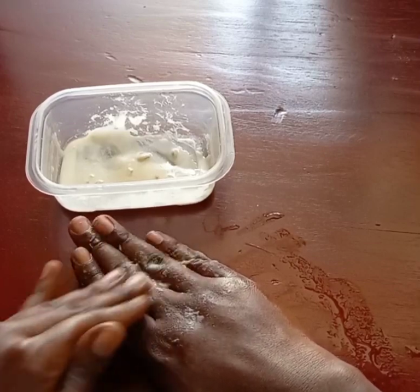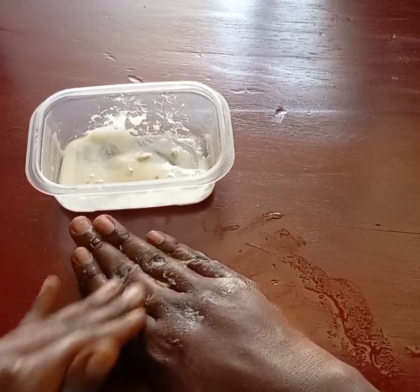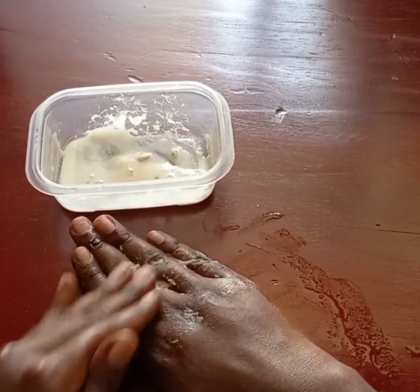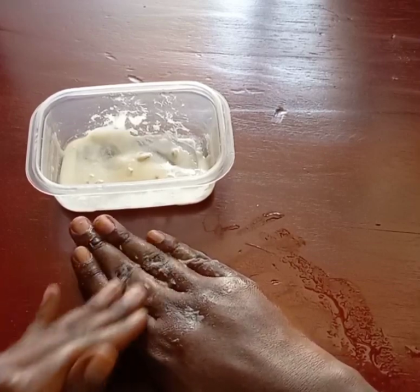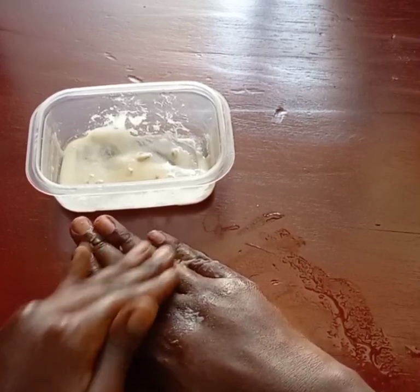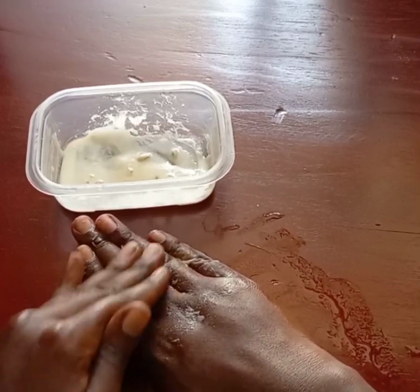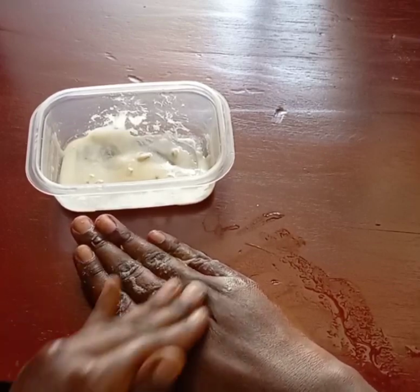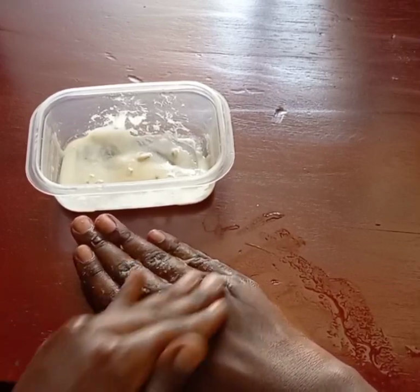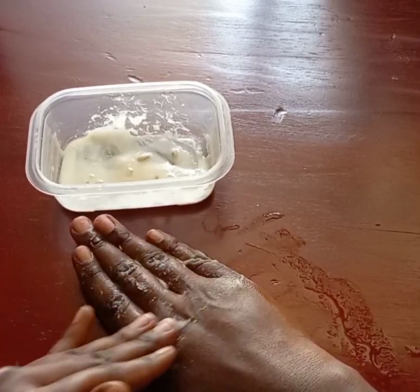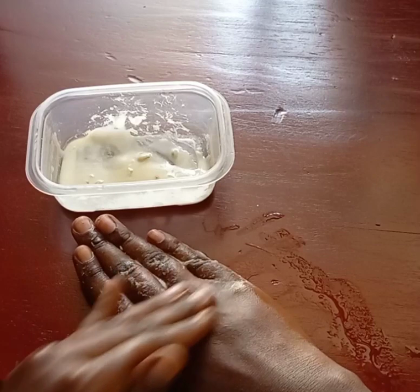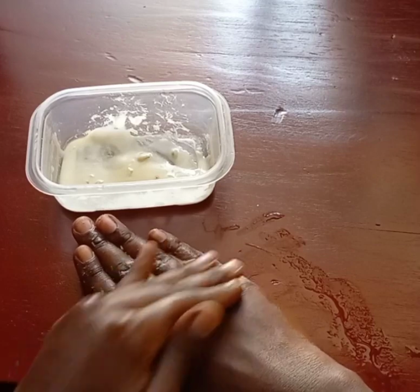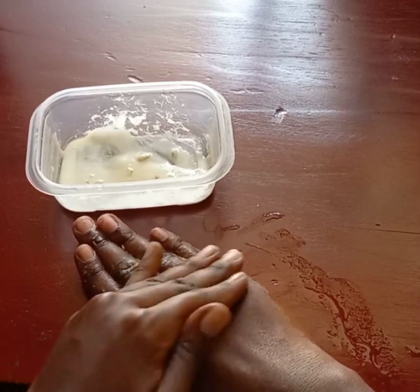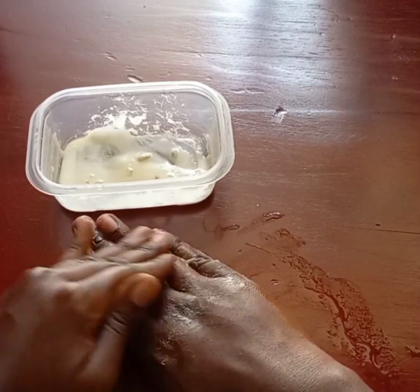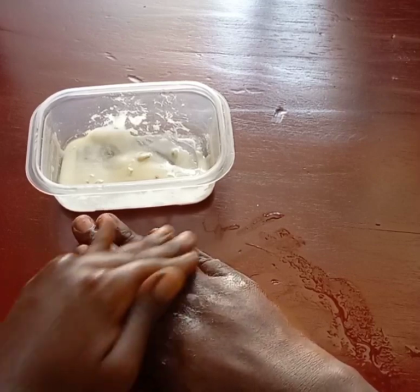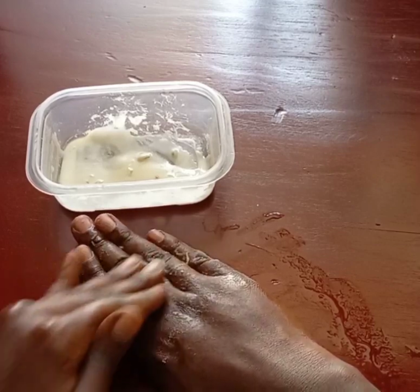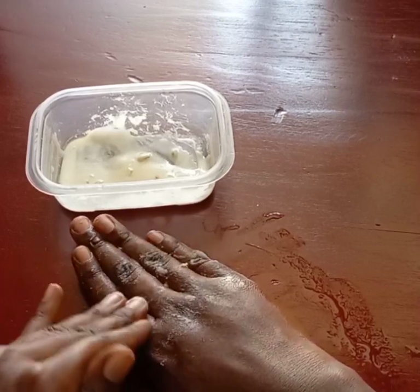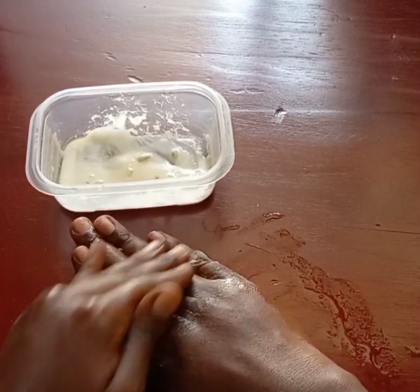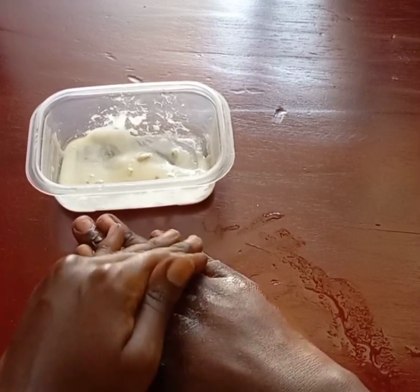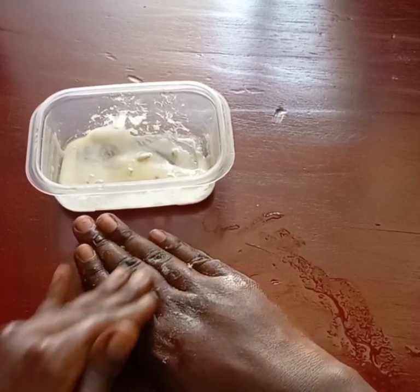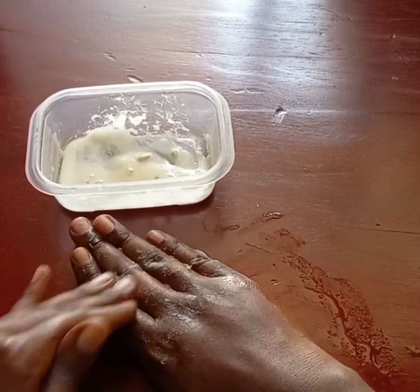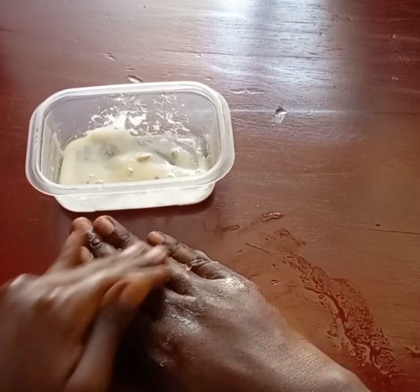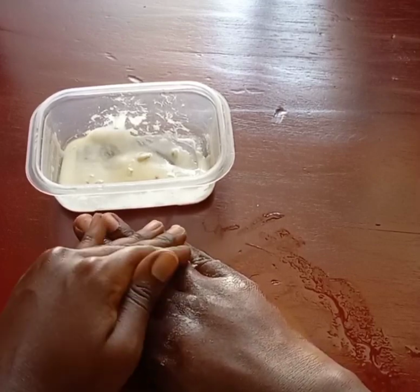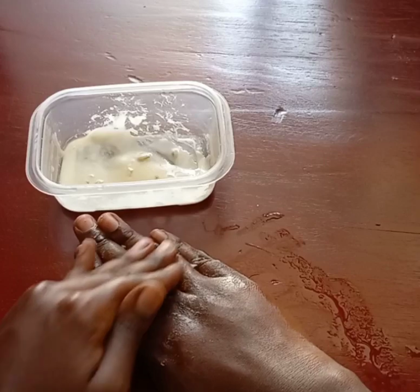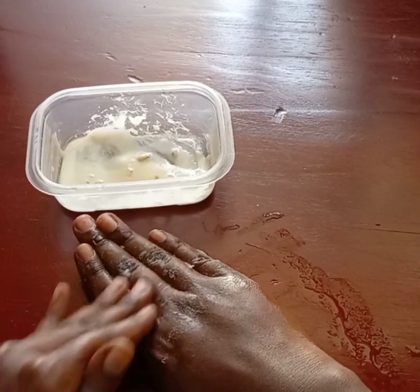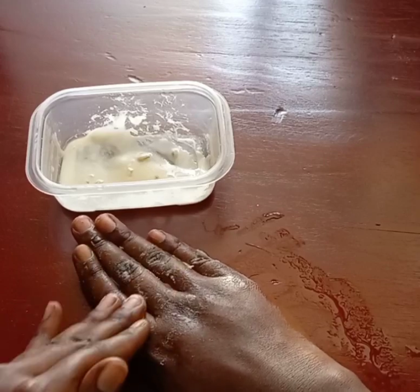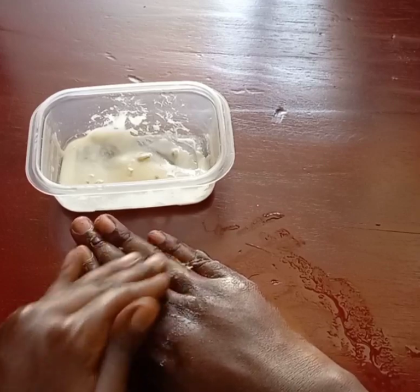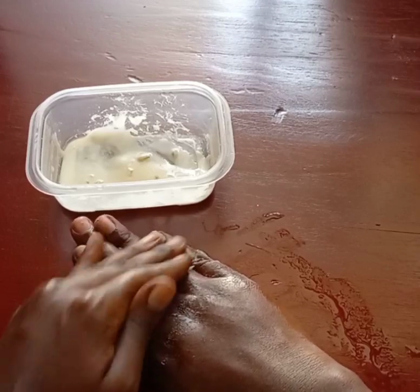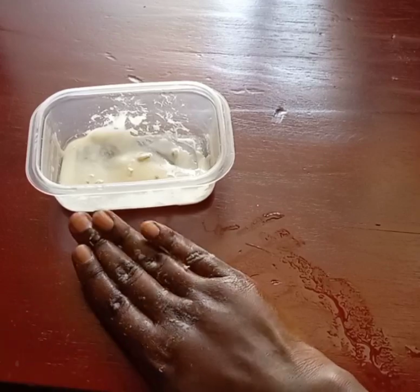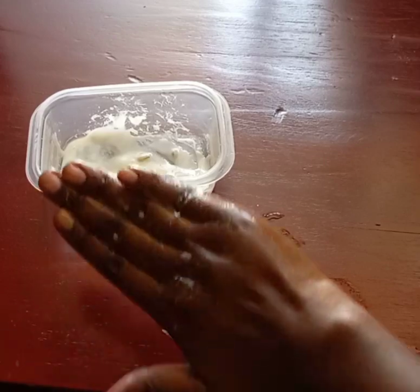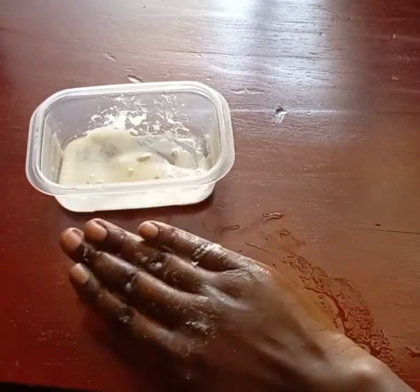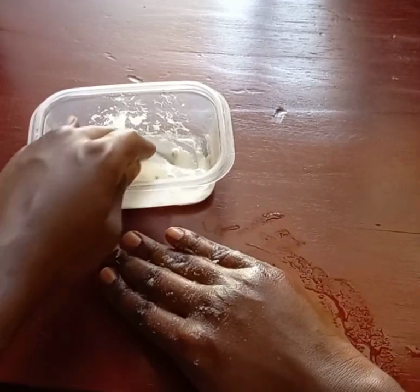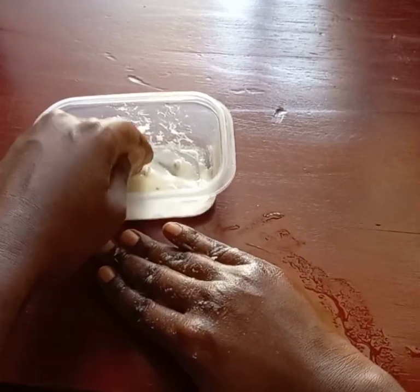You scrub for one minute. After scrubbing for one minute, you leave it on for five minutes. After leaving it for five minutes, you go and wash it off.